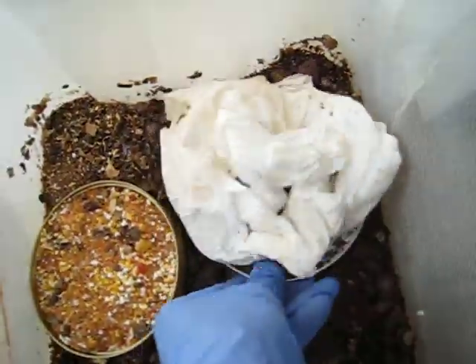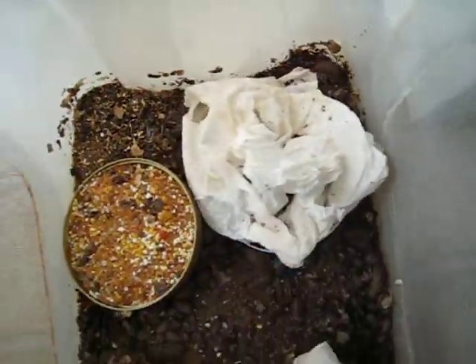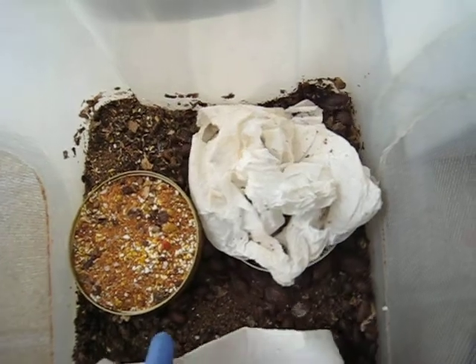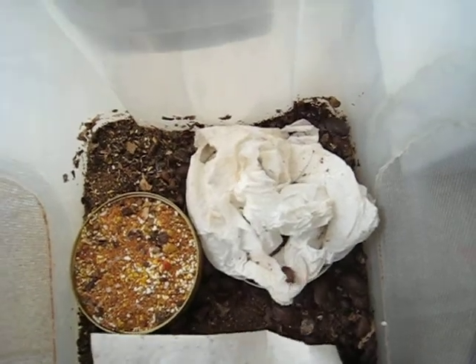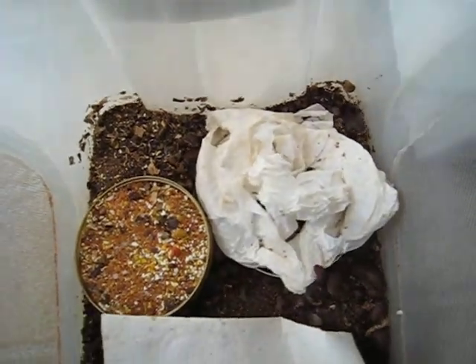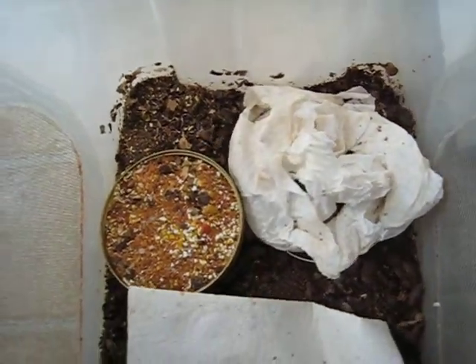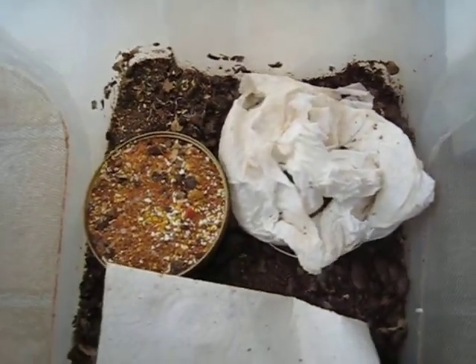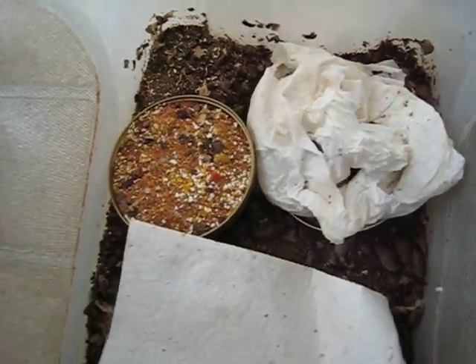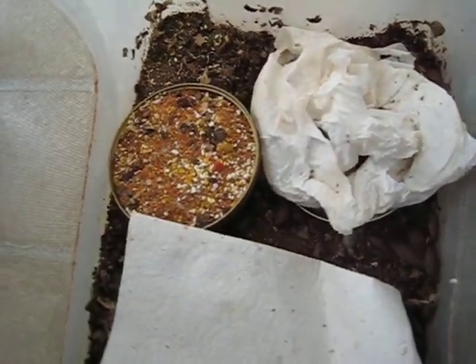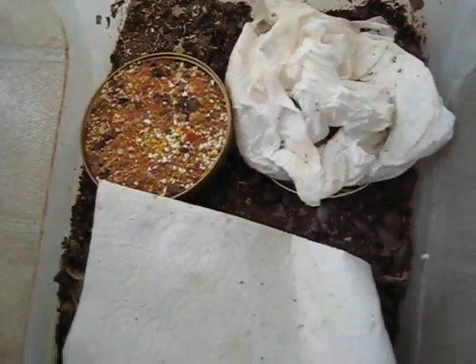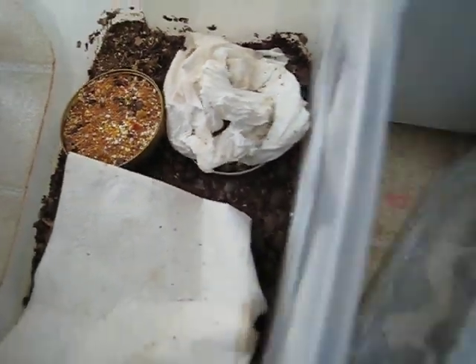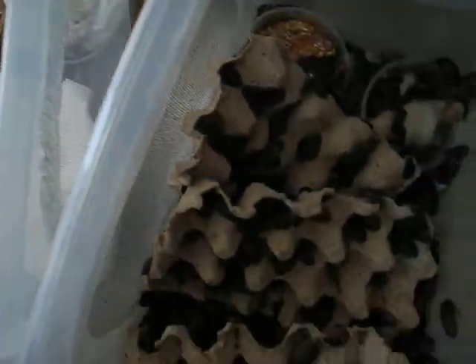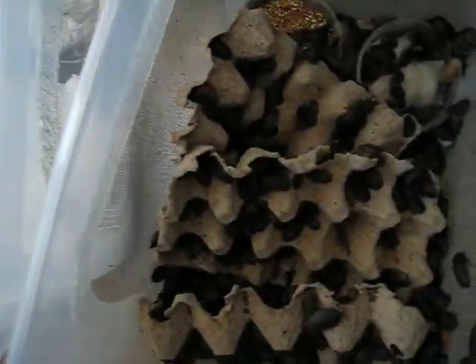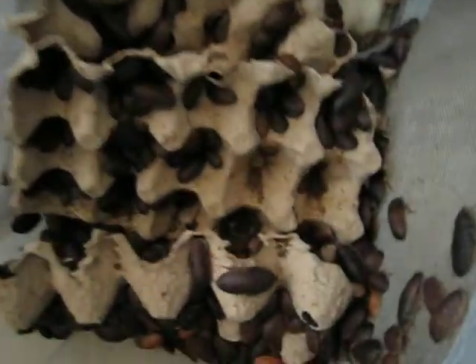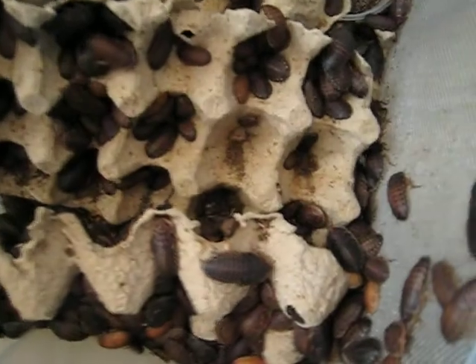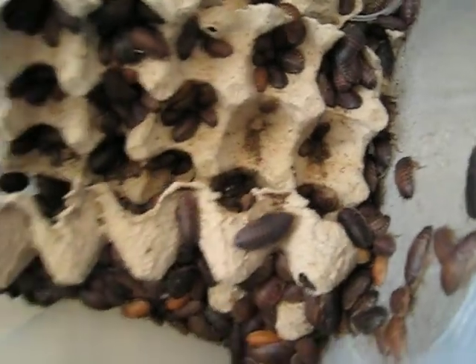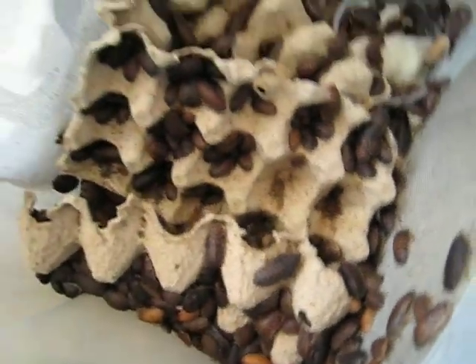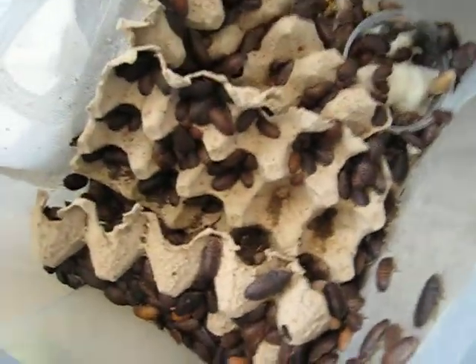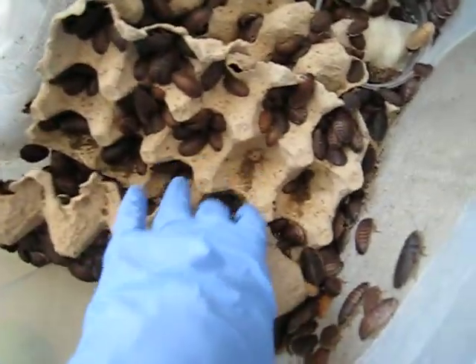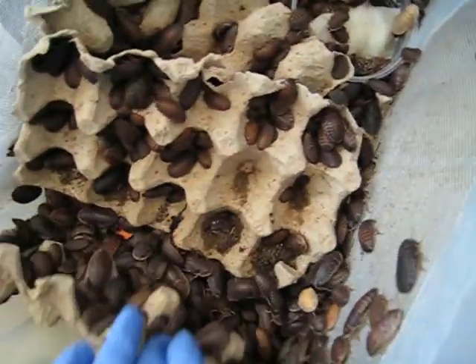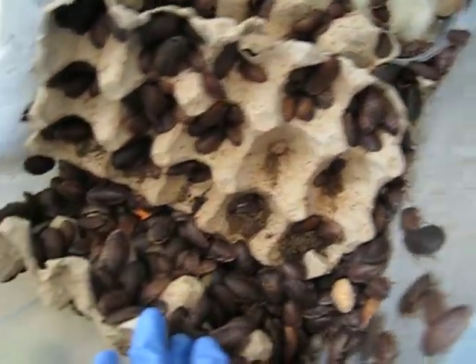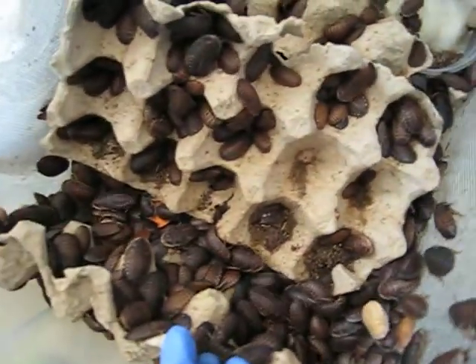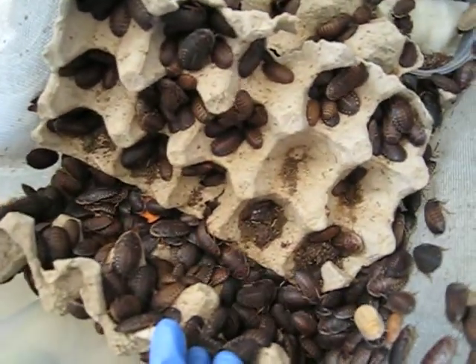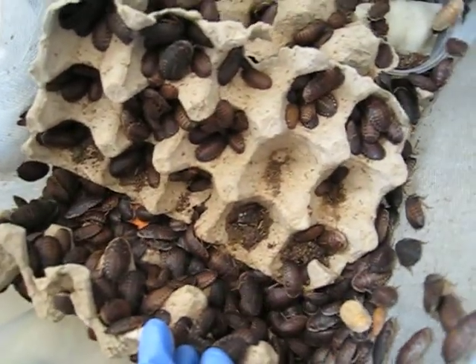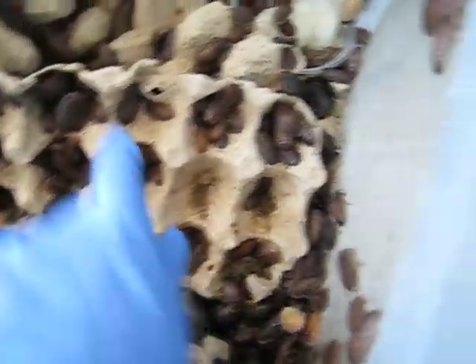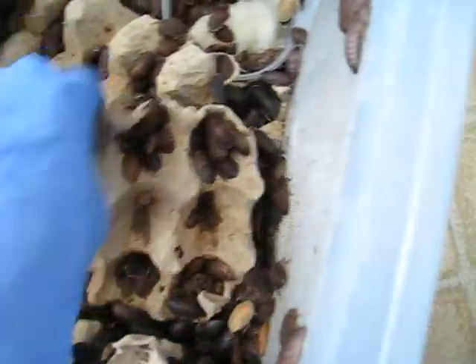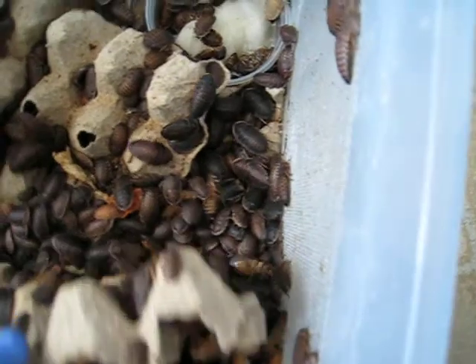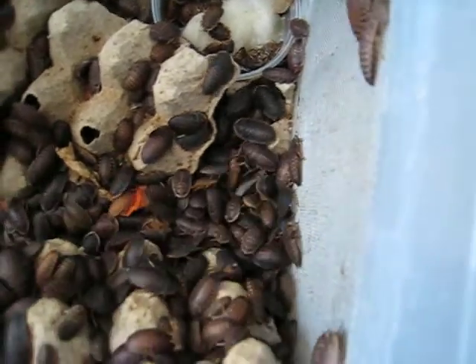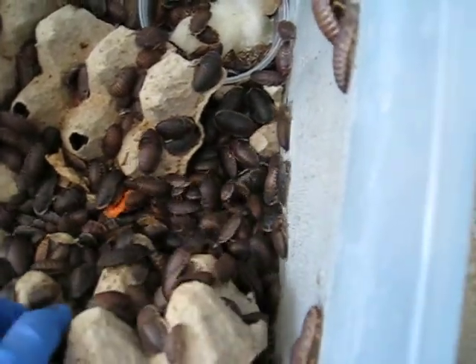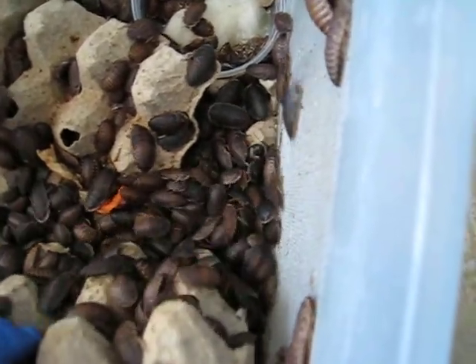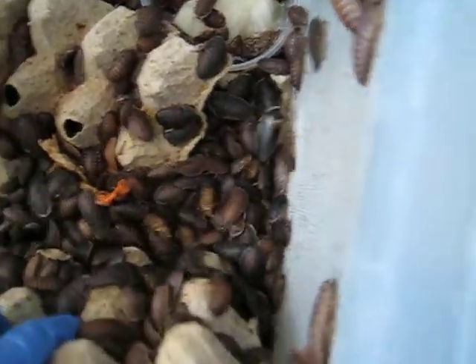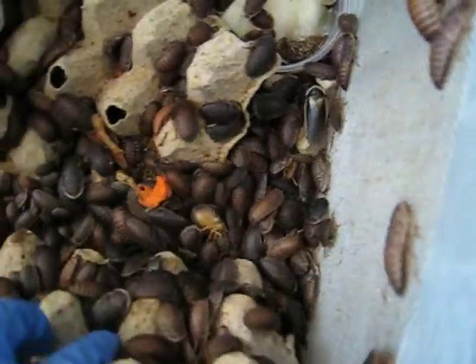Once a month I take all the babies and put them in their own little container to grow. And this is one of those containers. They are rather large now.